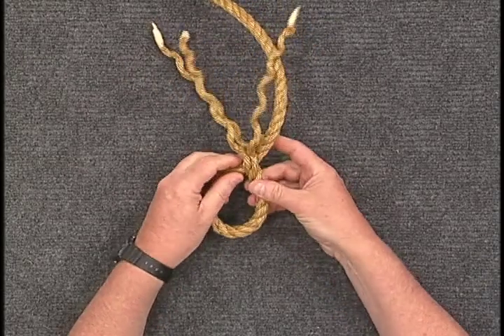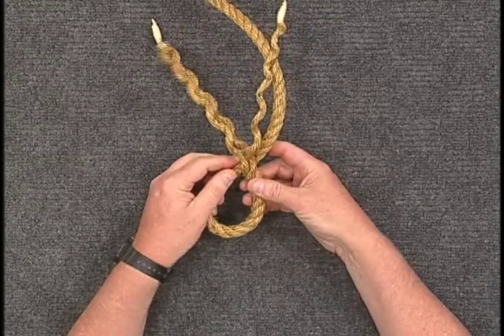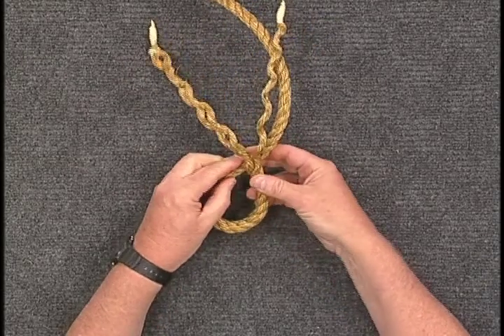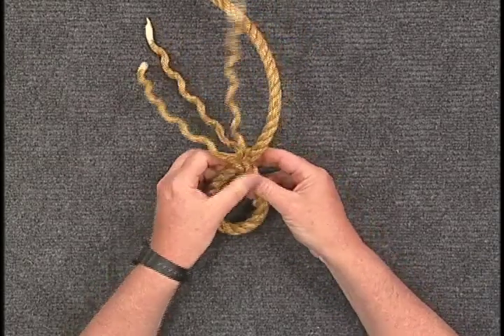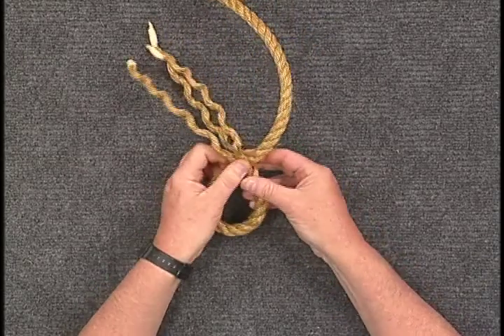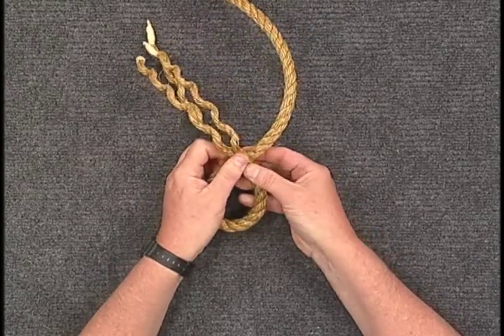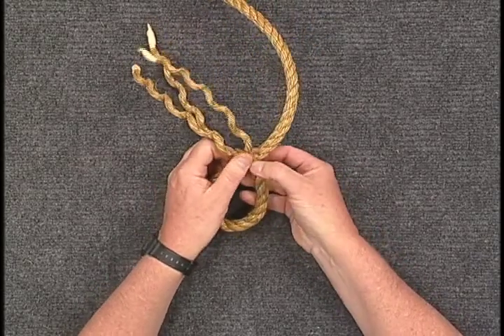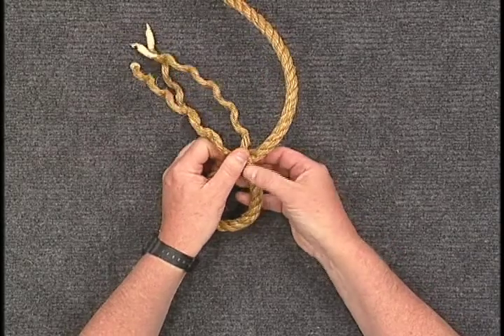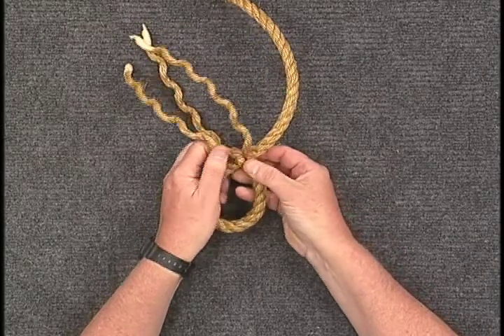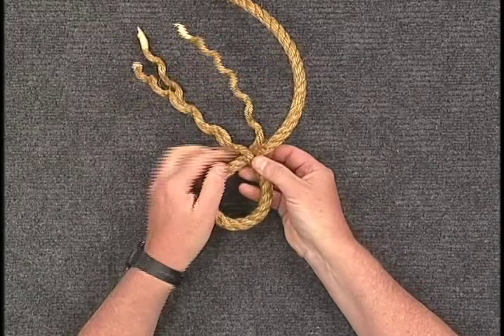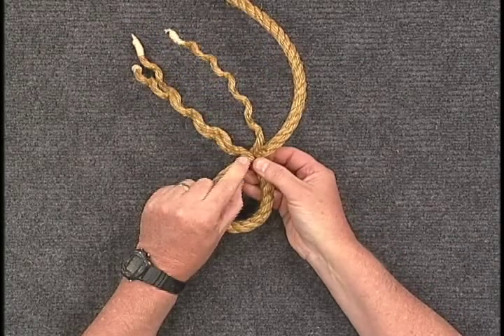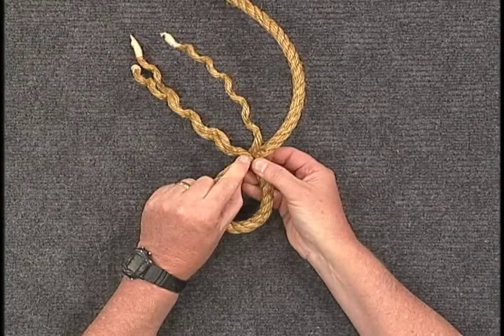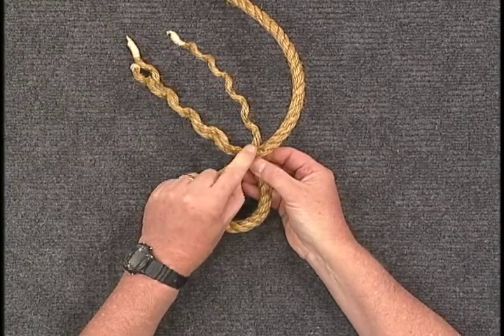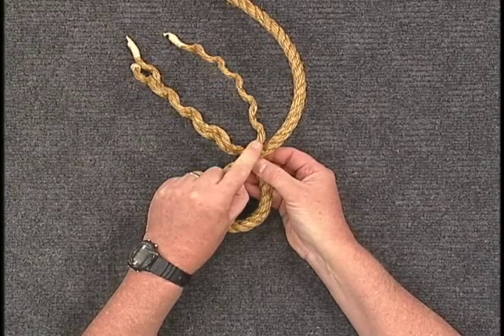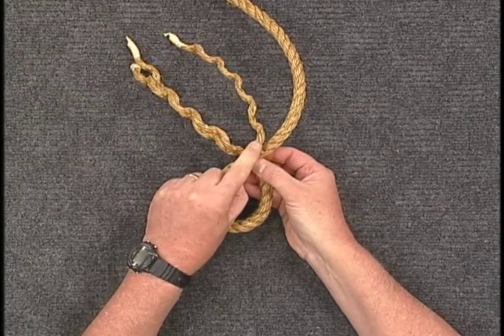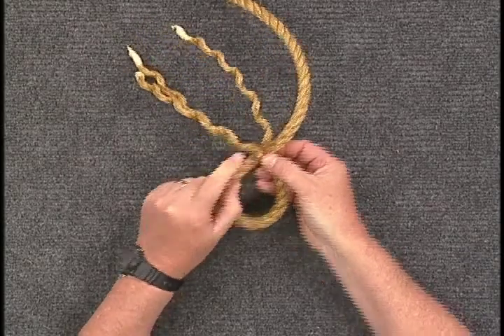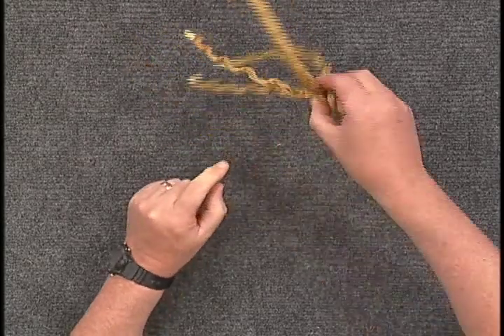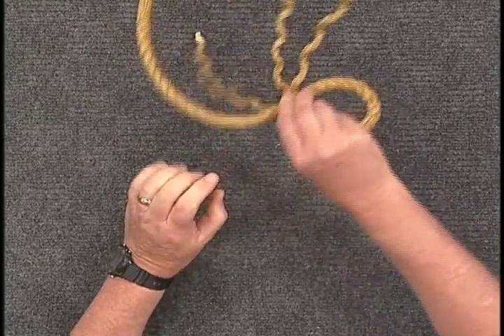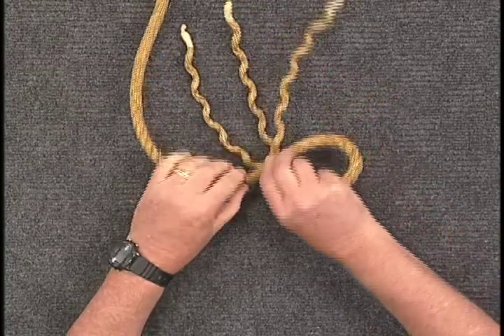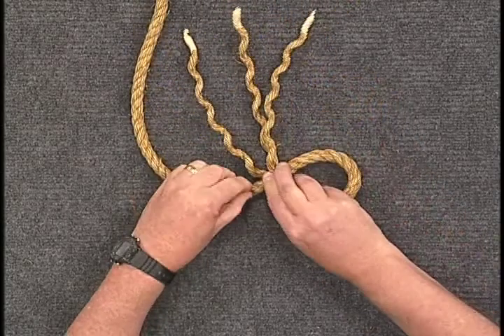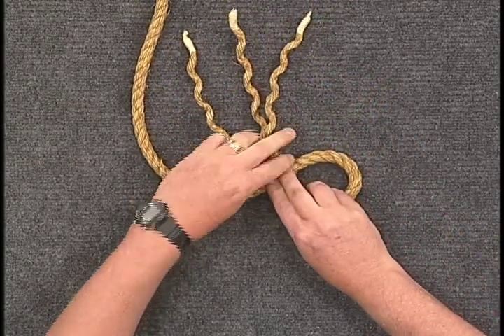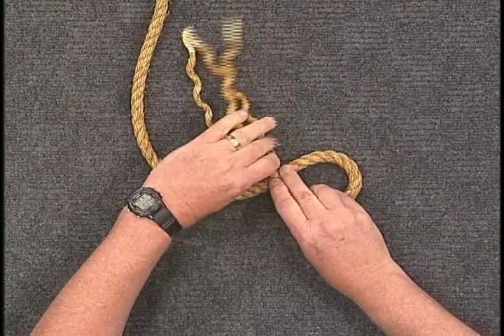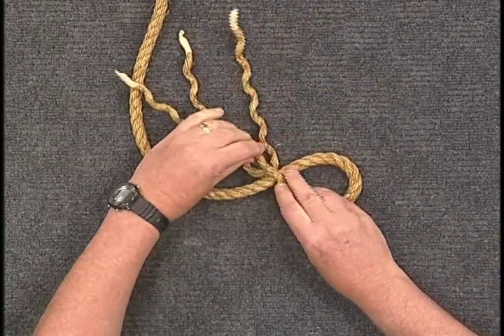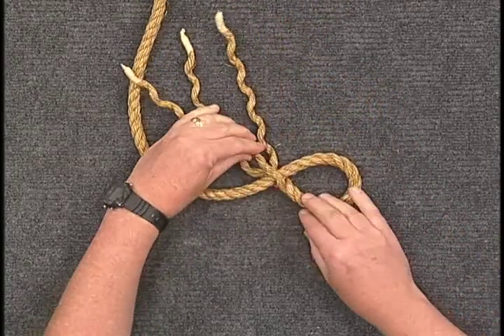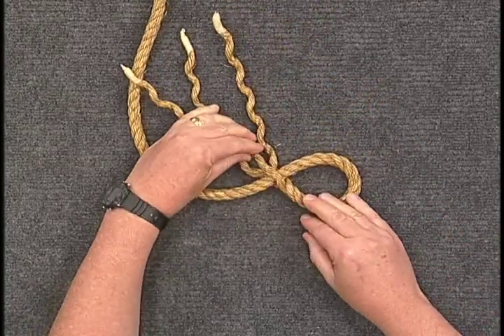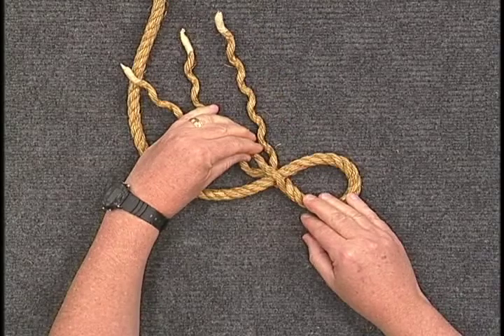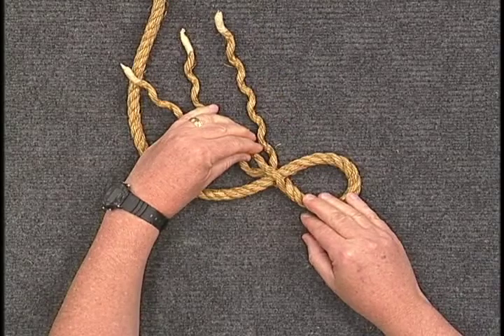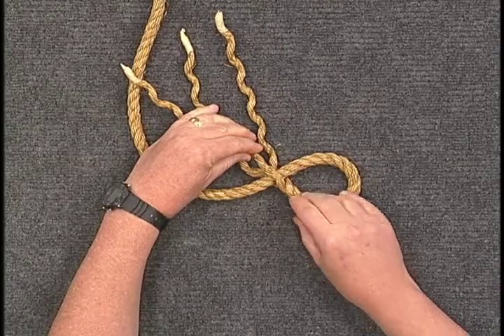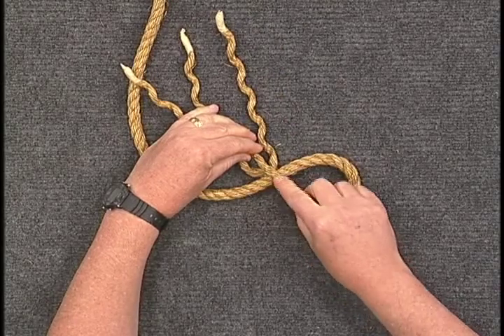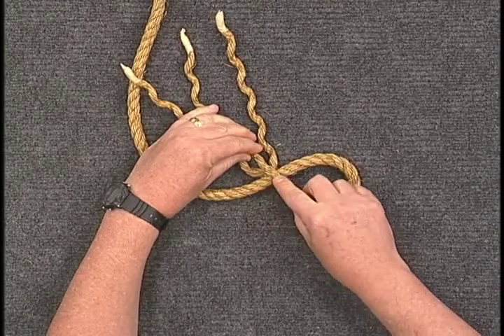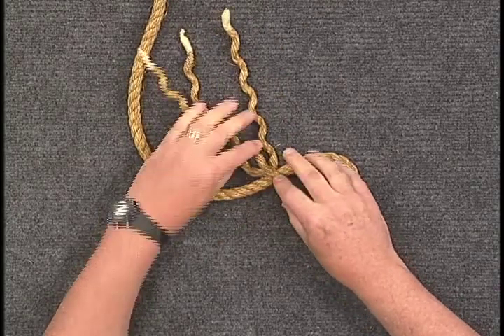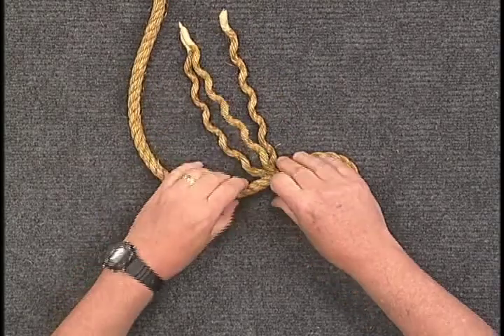To start the splice, split the working end strands and place two over and one under the standing part of the rope.